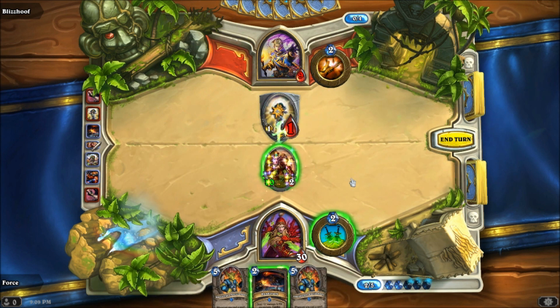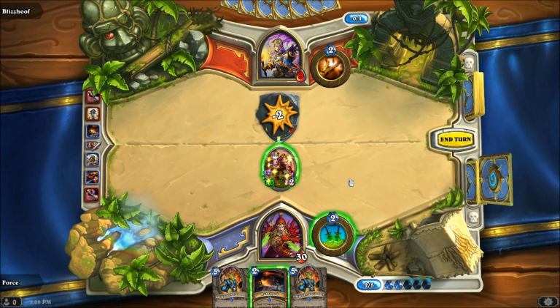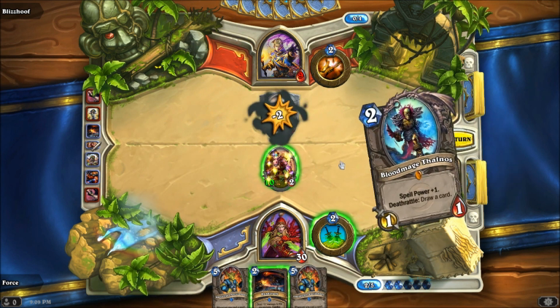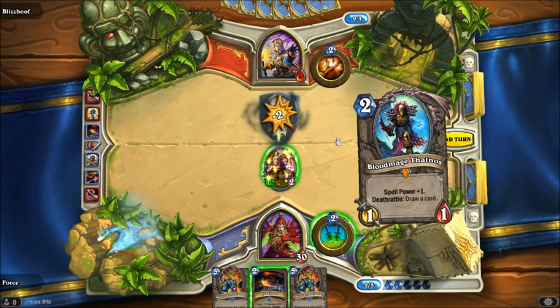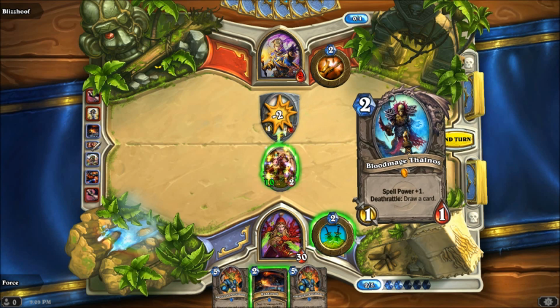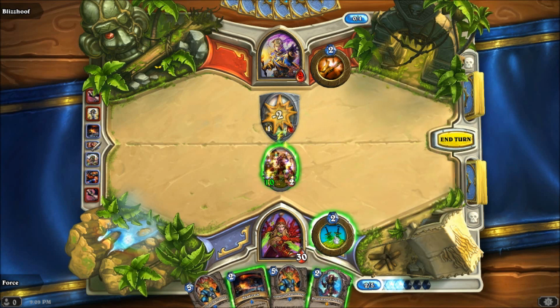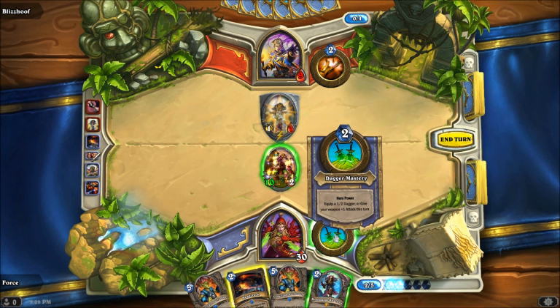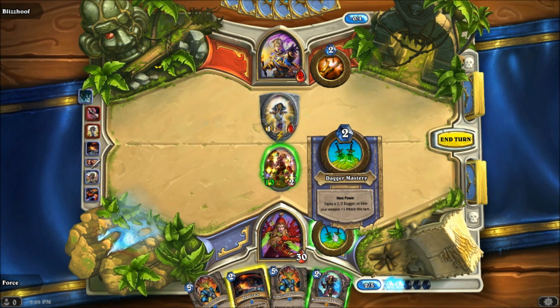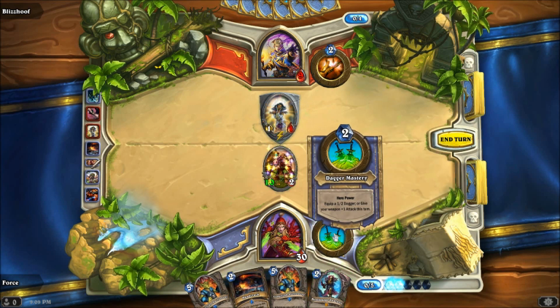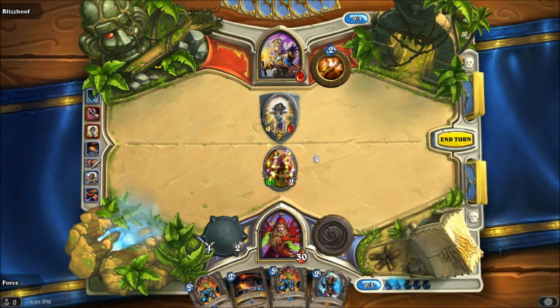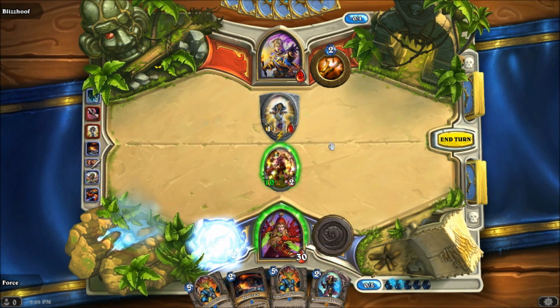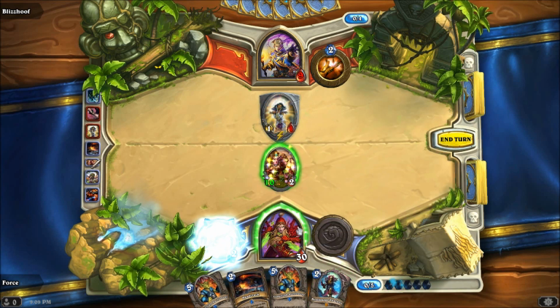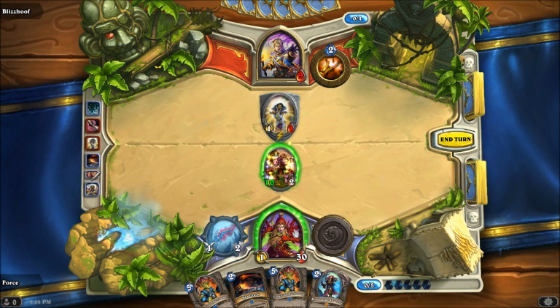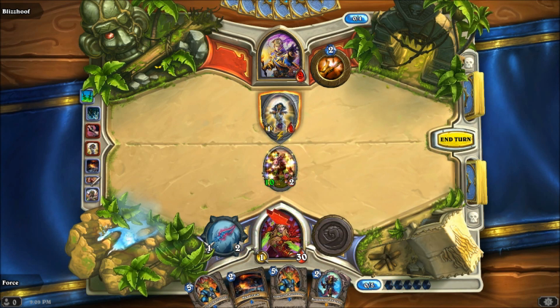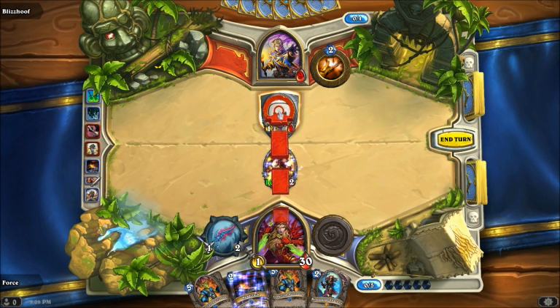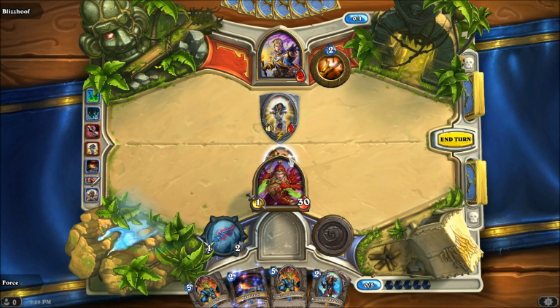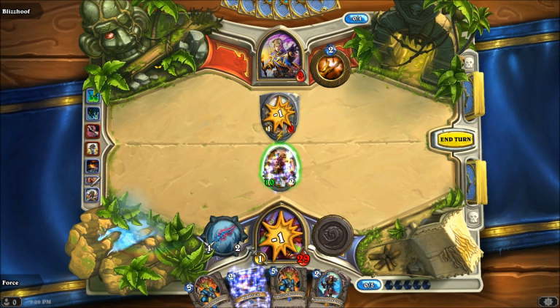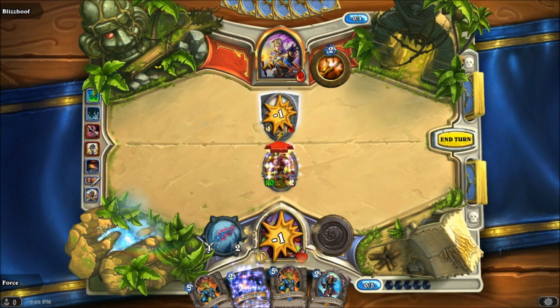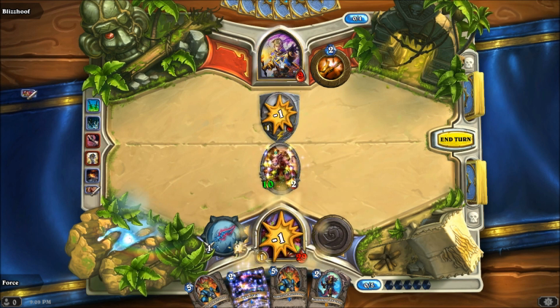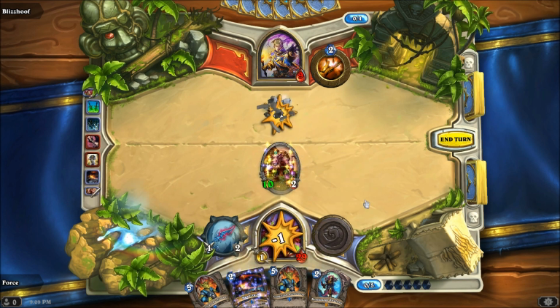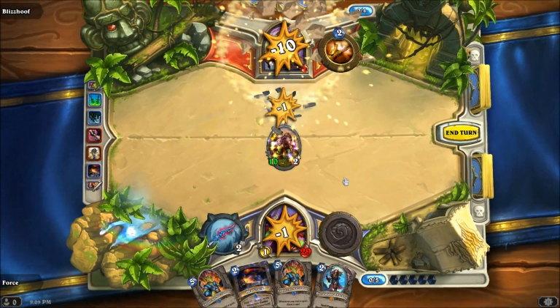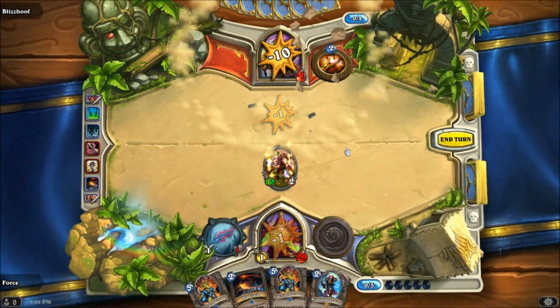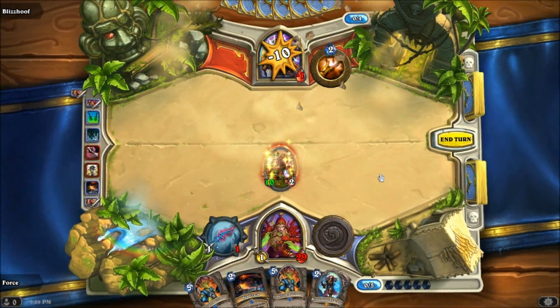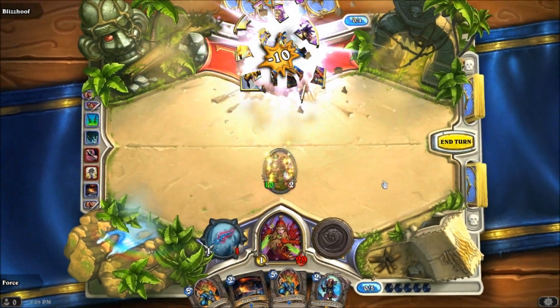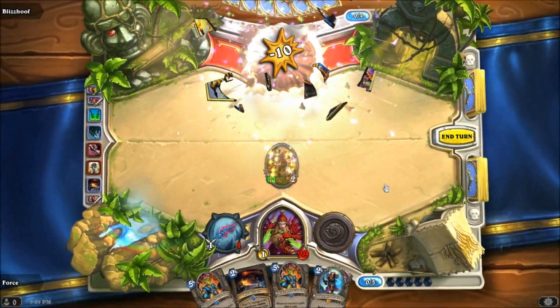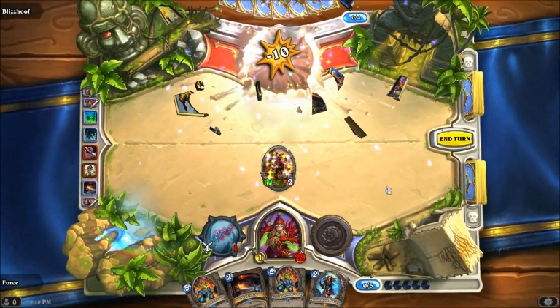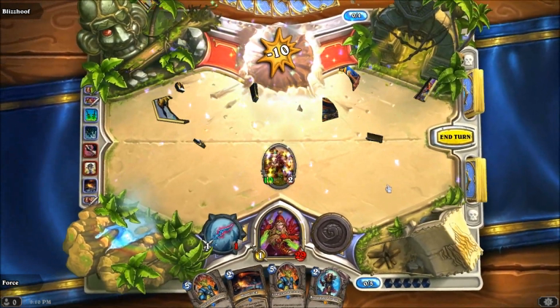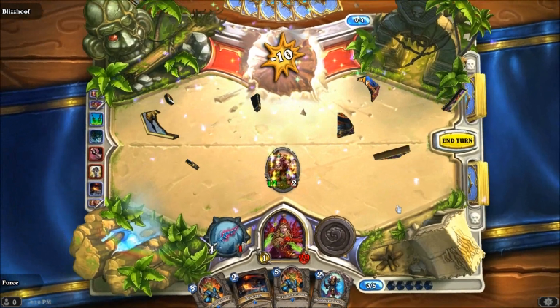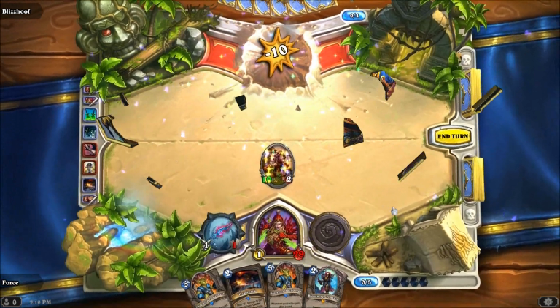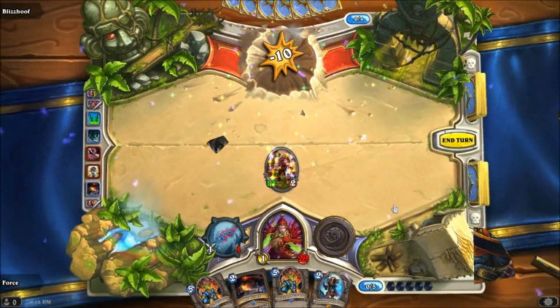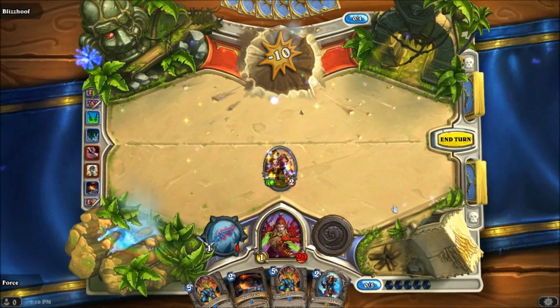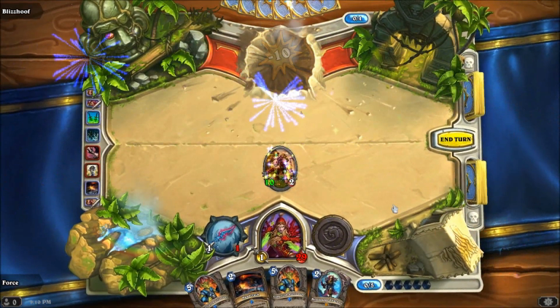Turn three: two damage to all minions, draw a card, activate our weapon, hit his 1-1 taunt, and then hit him for ten. The combo system is kind of ridiculous.